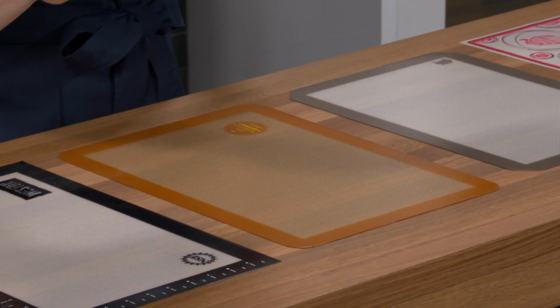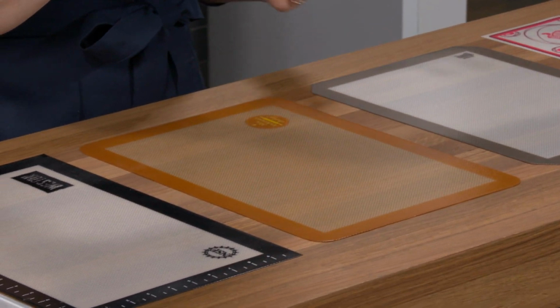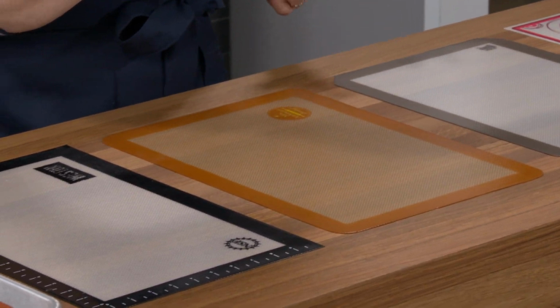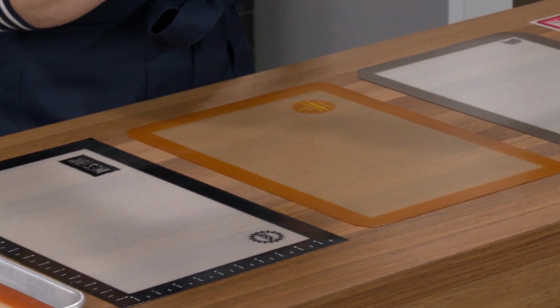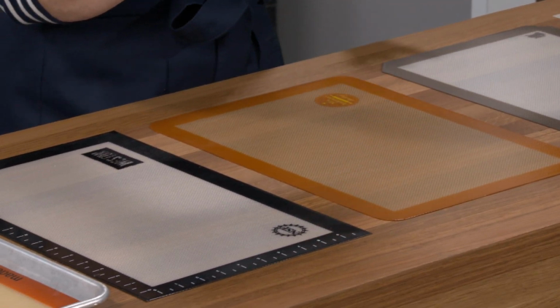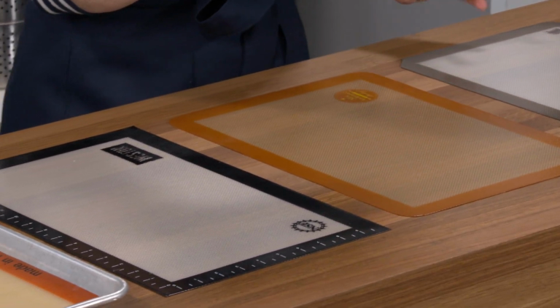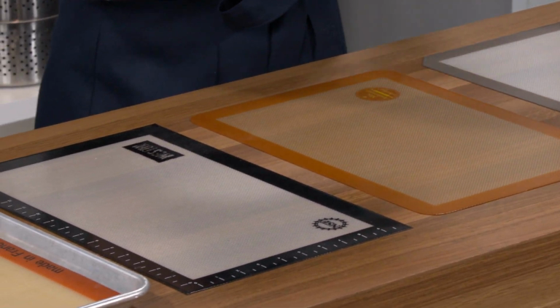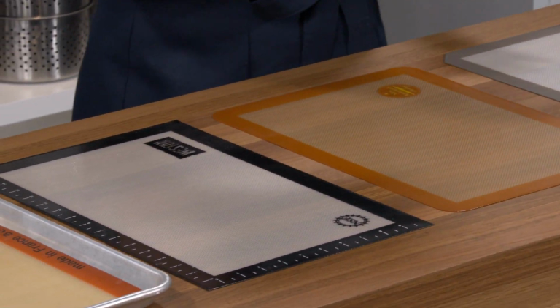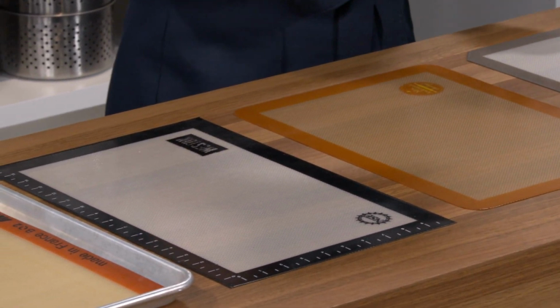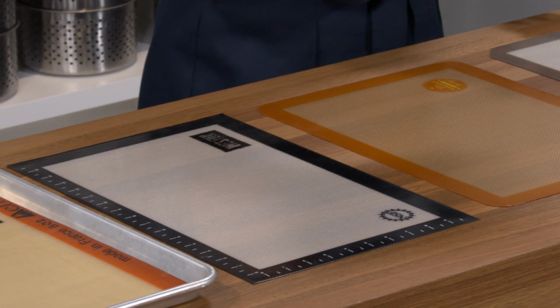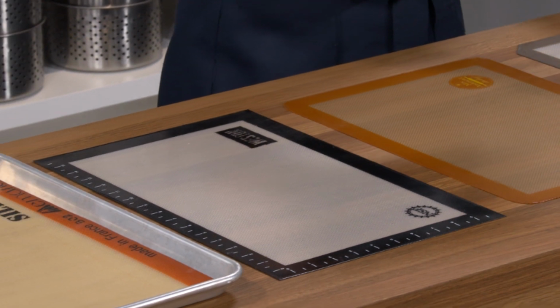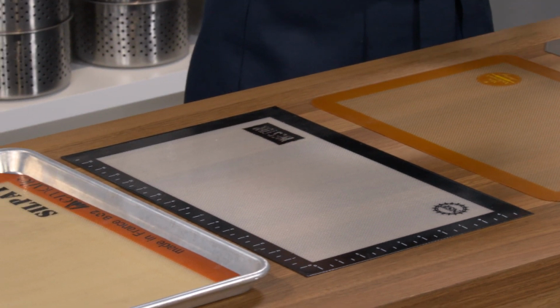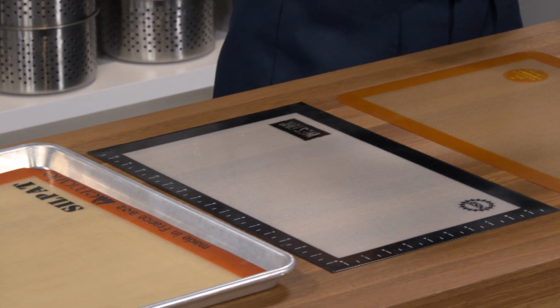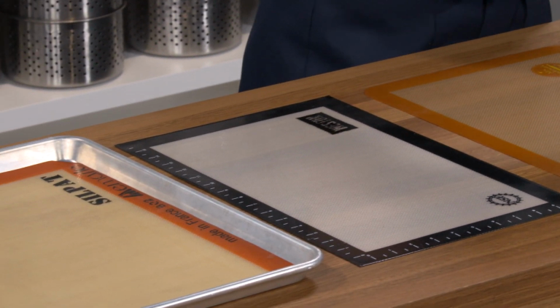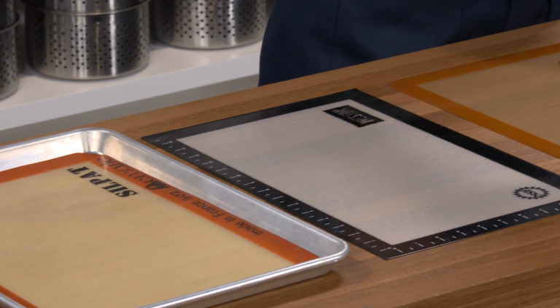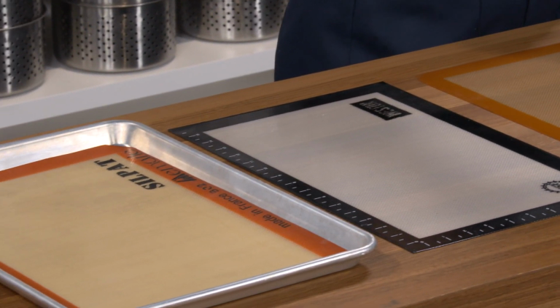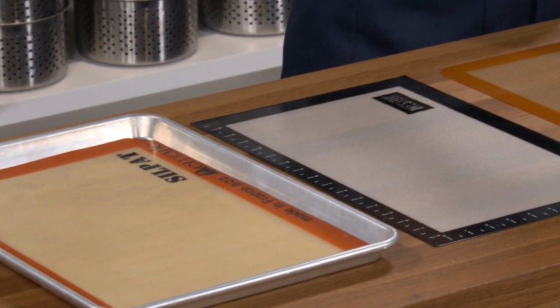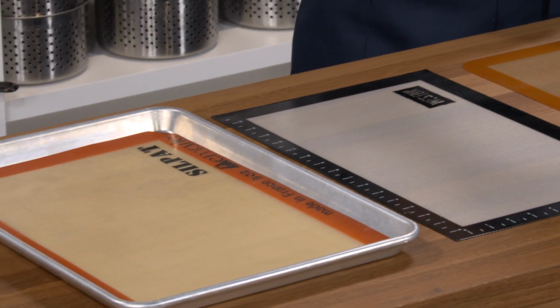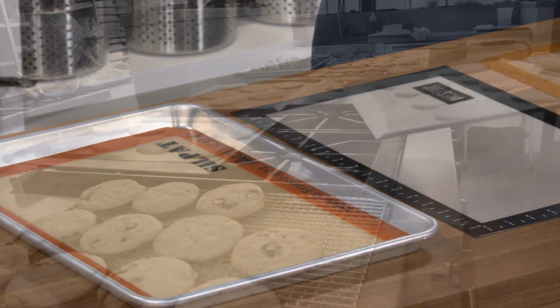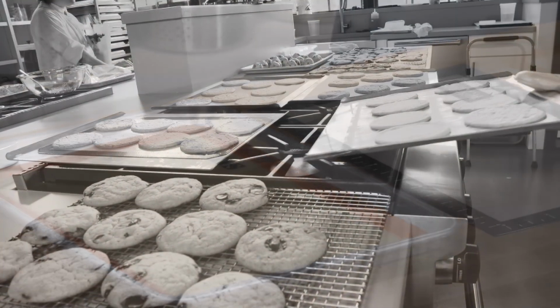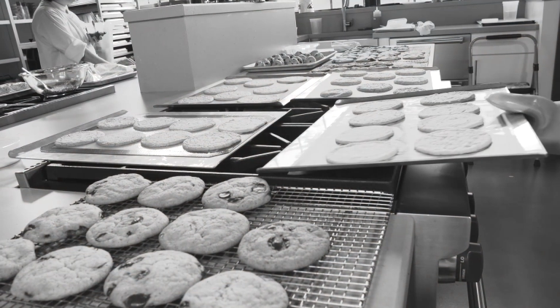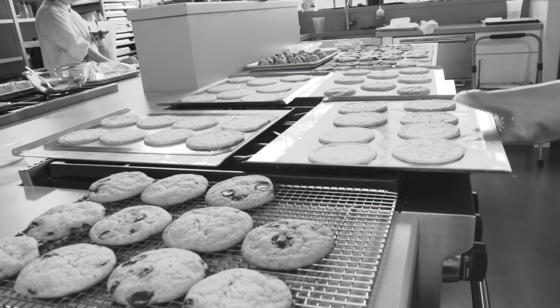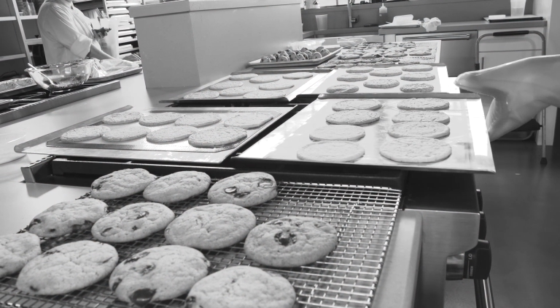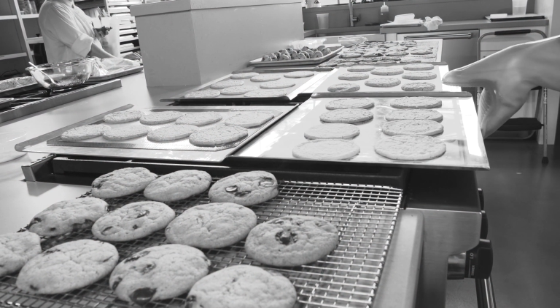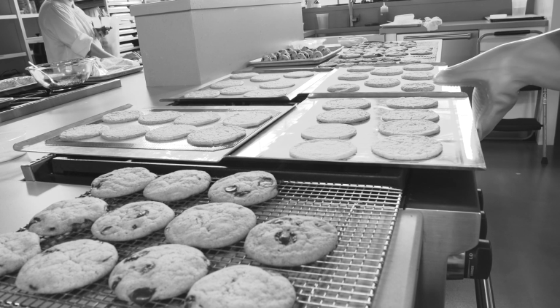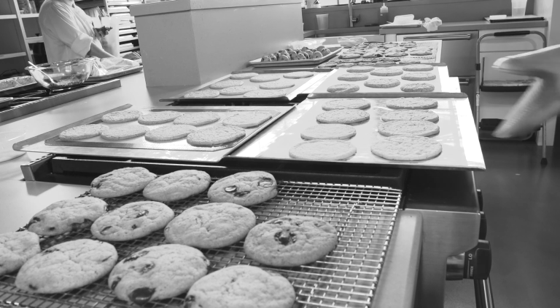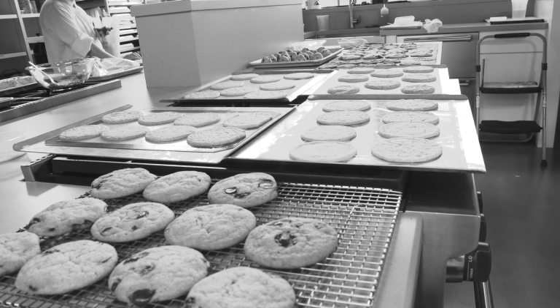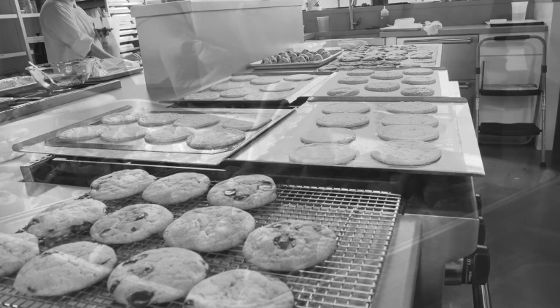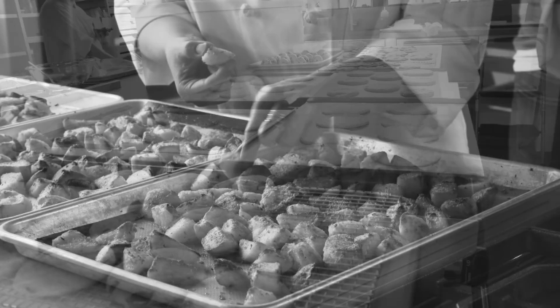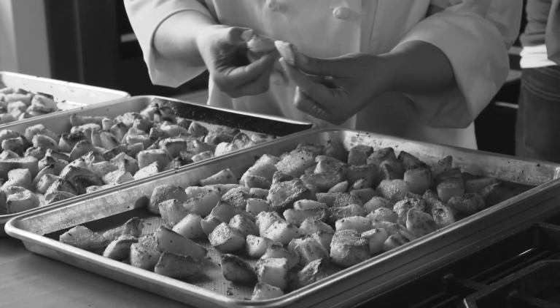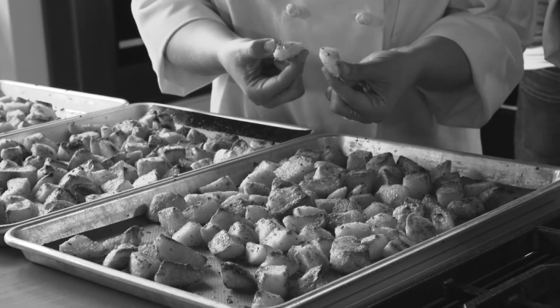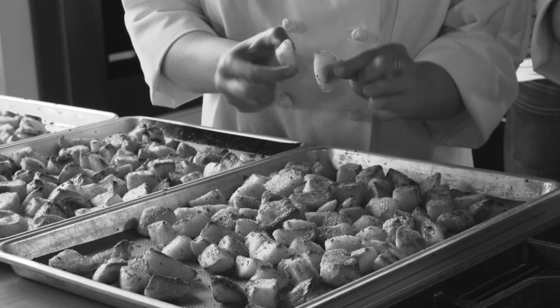We tested five mats priced from $9 to $25, comparing them to our favorite parchment paper. We baked a lot of cookies, and we also tested them against an unlined baking sheet roasting potatoes and salmon.